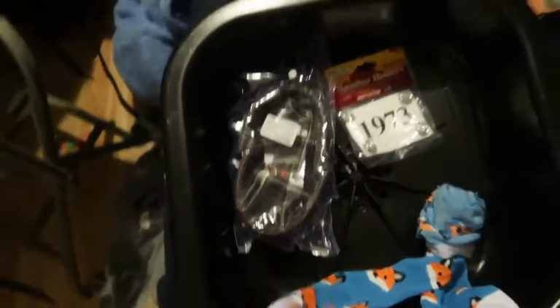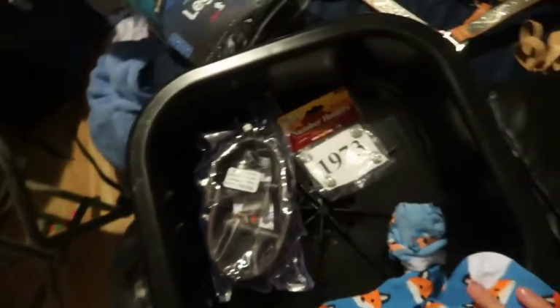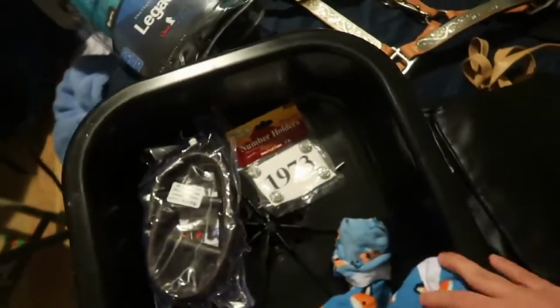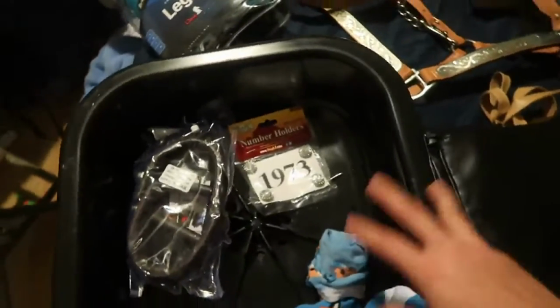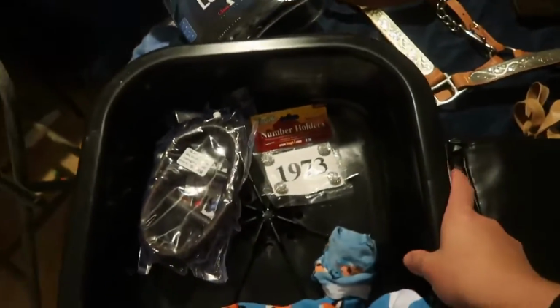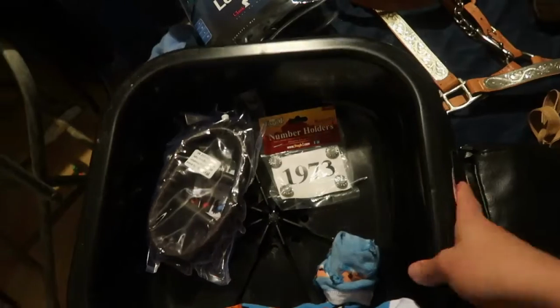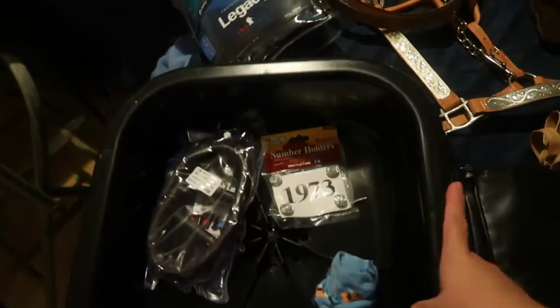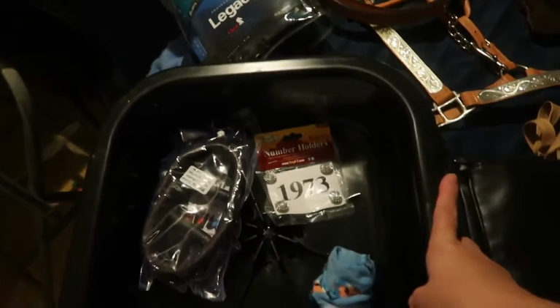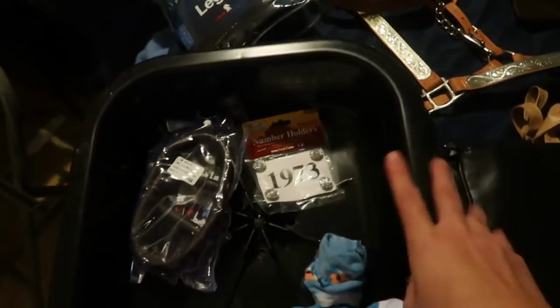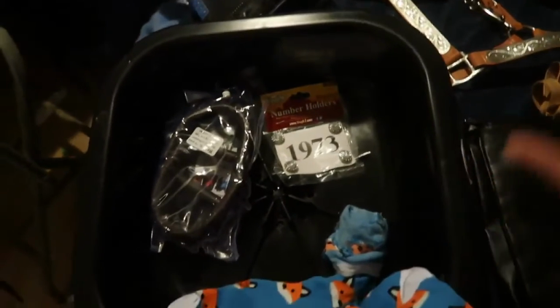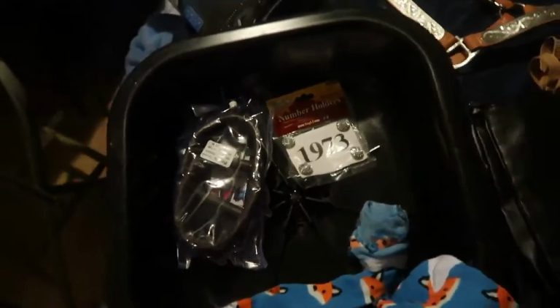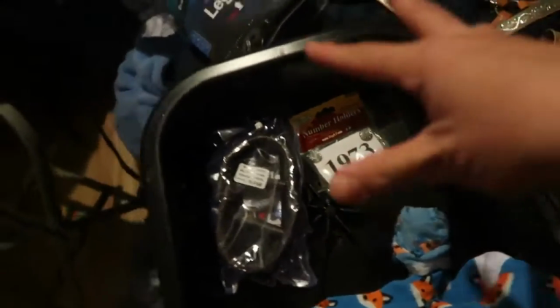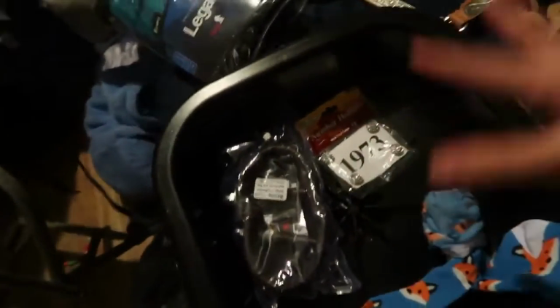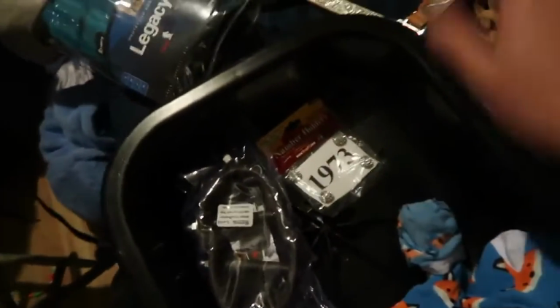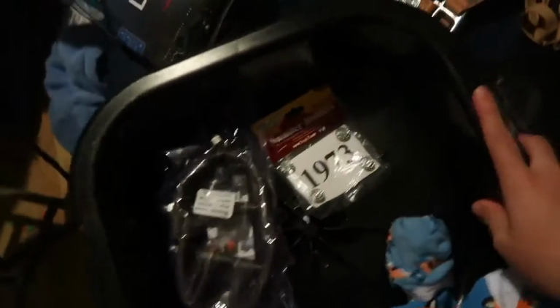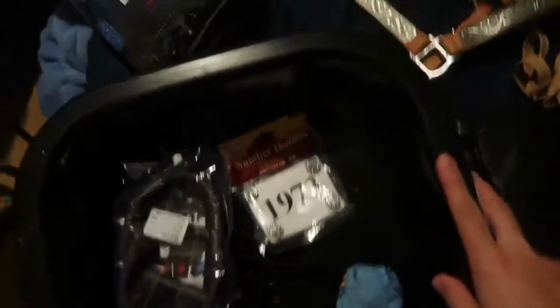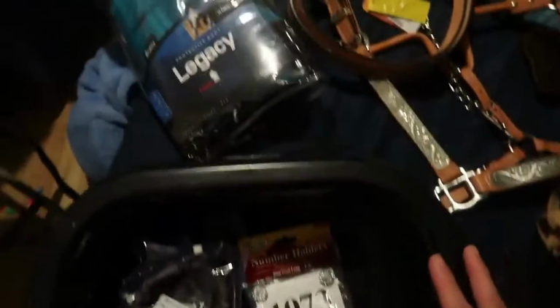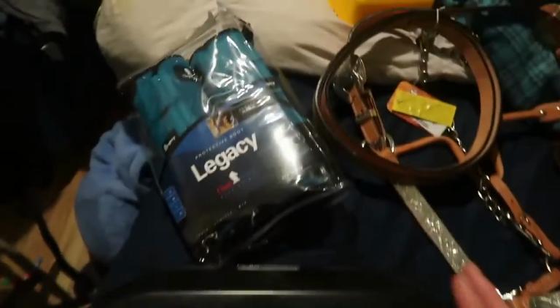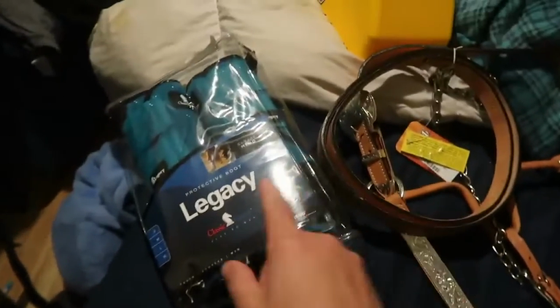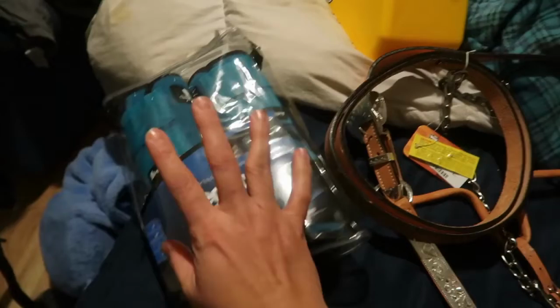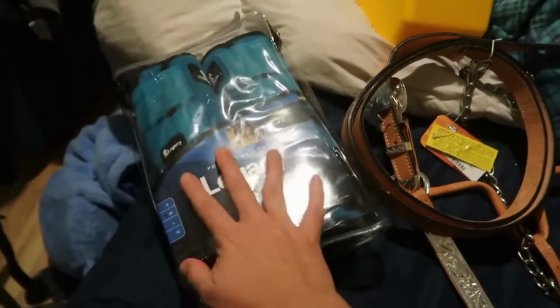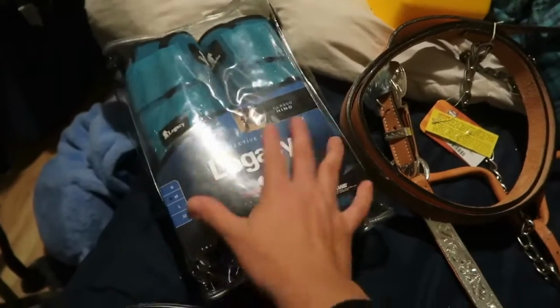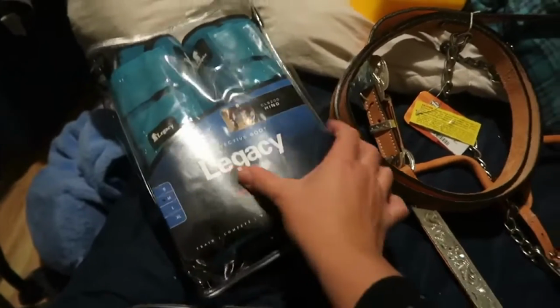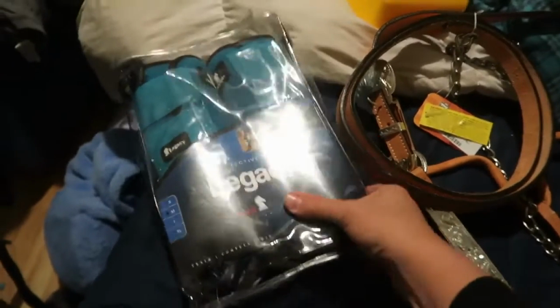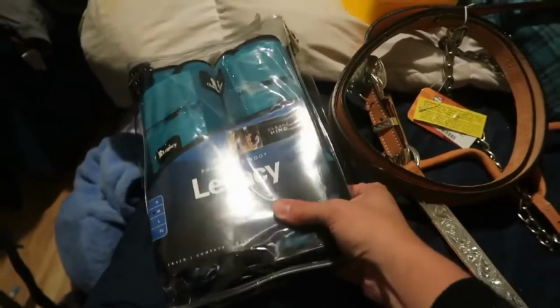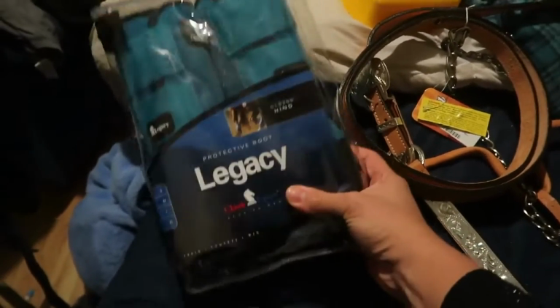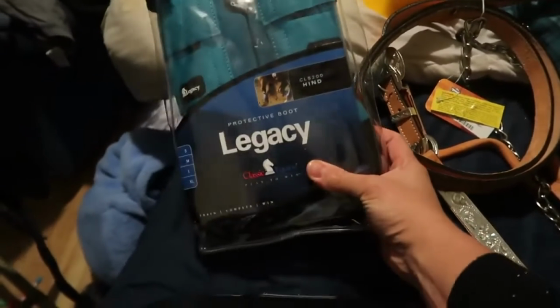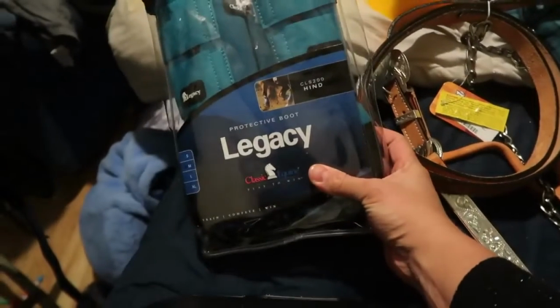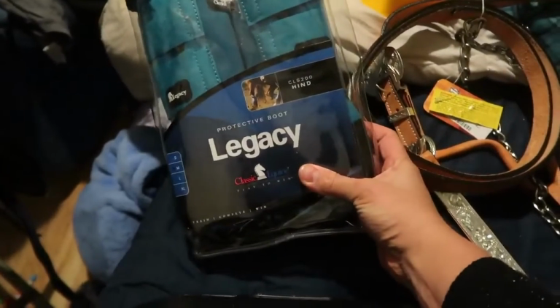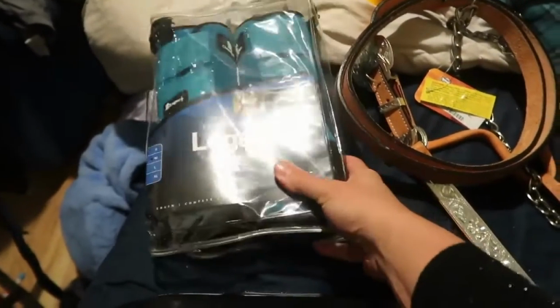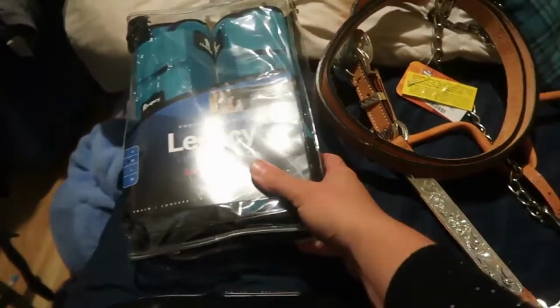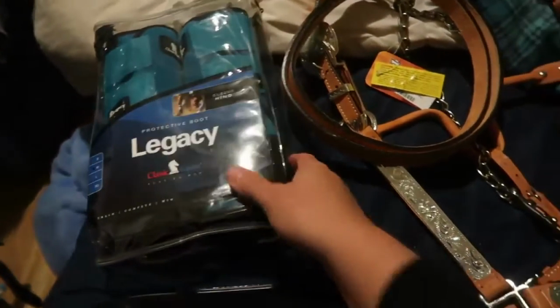I got this awesome salt block holder so that the salt block is not continuing to just seep into the ground — super excited about that. I also got a pair of Legacy sport boots which I absolutely love, and they're teal — super cute.